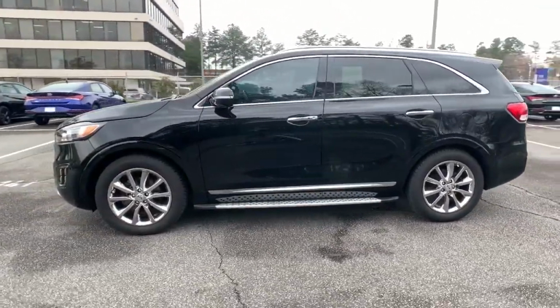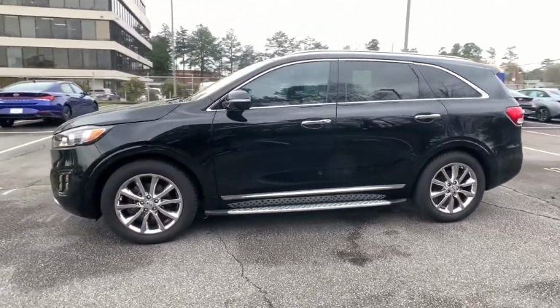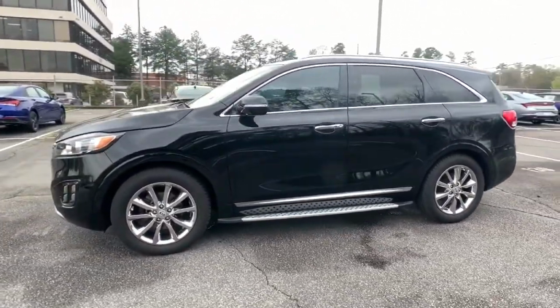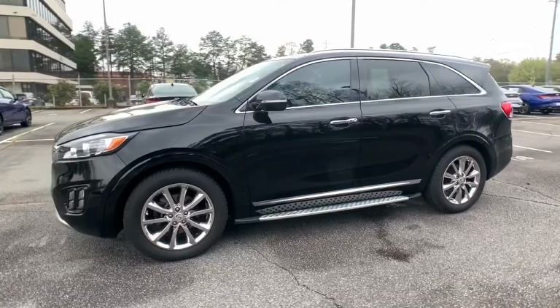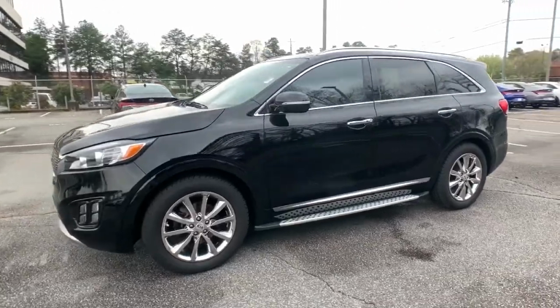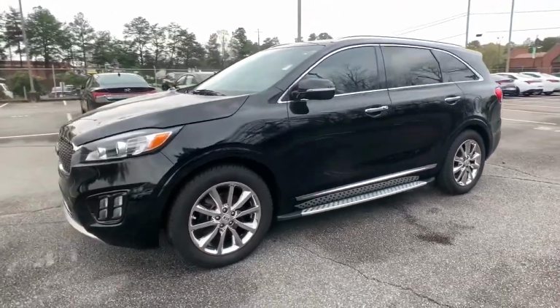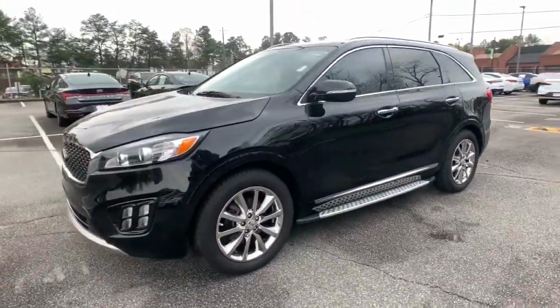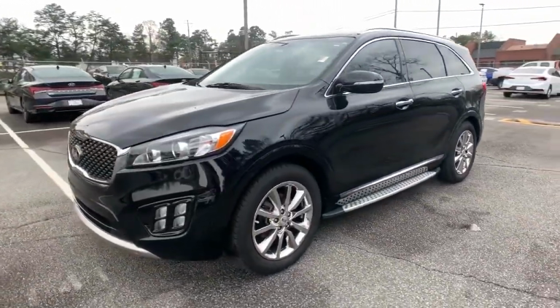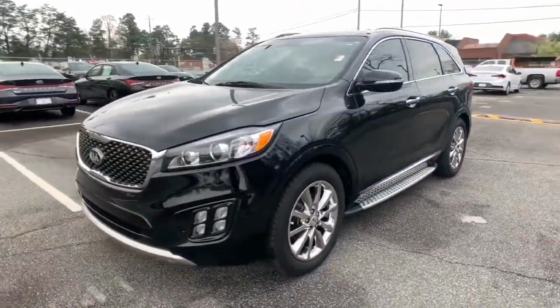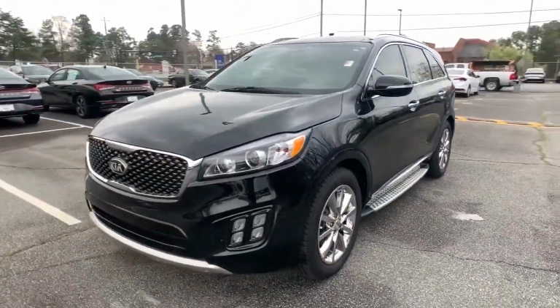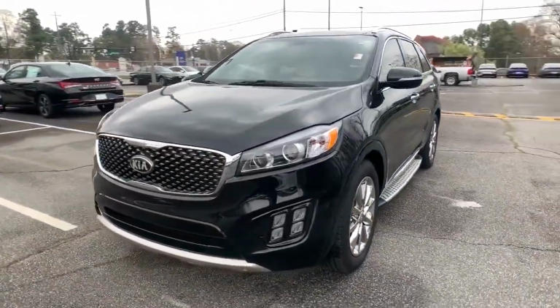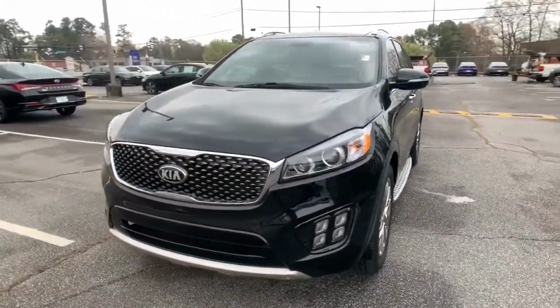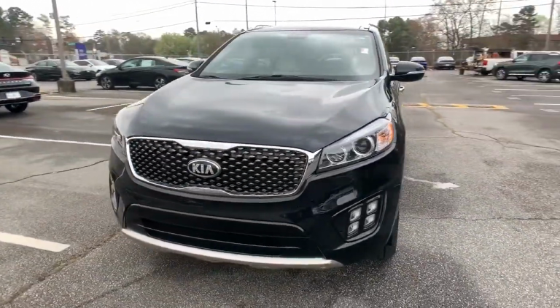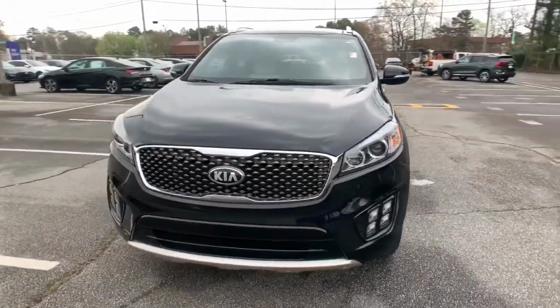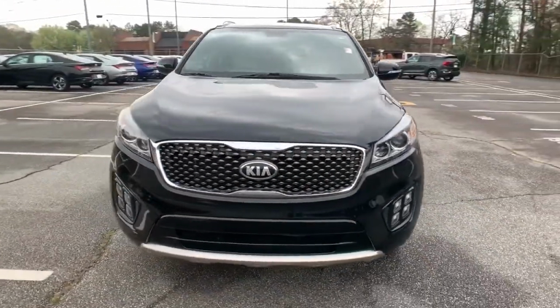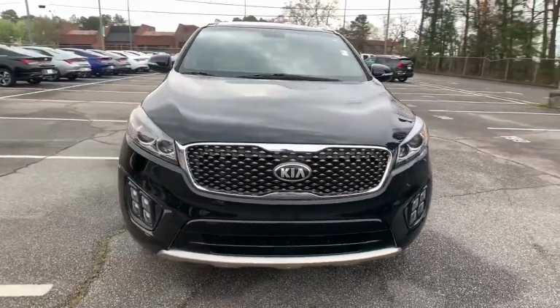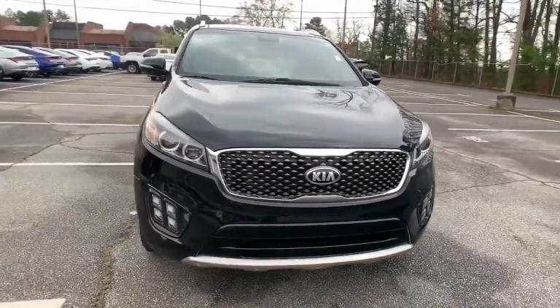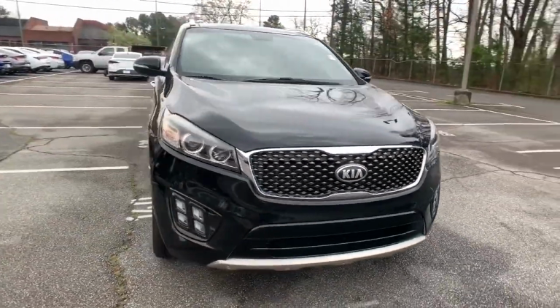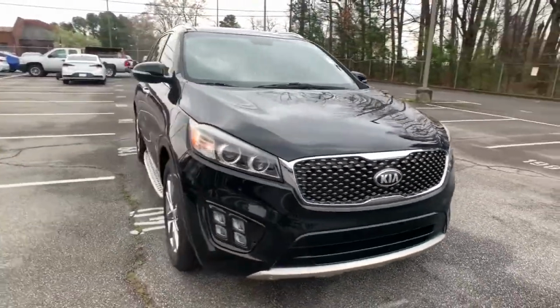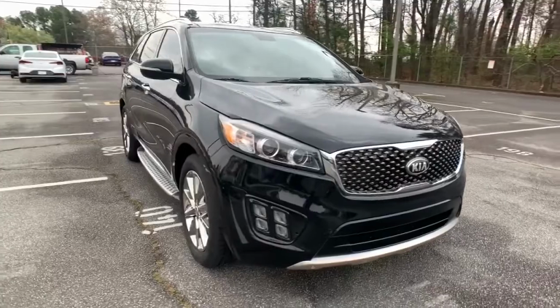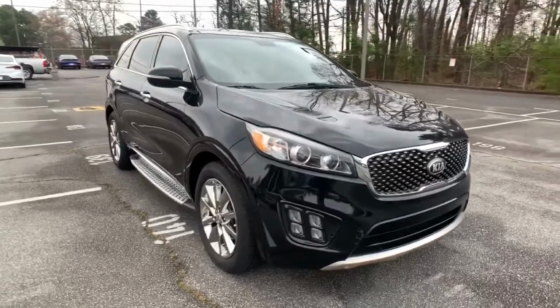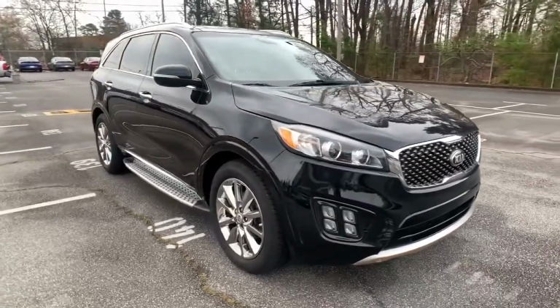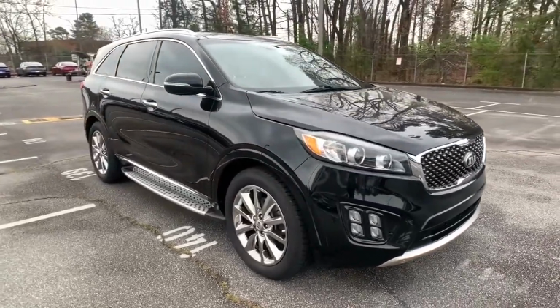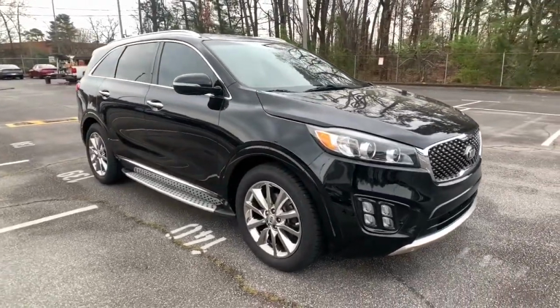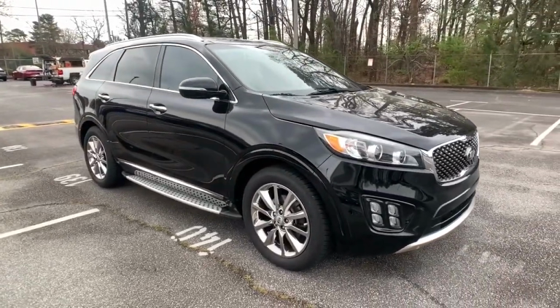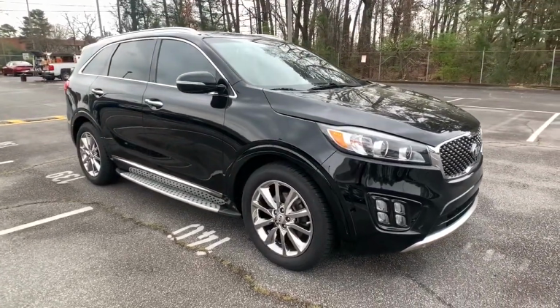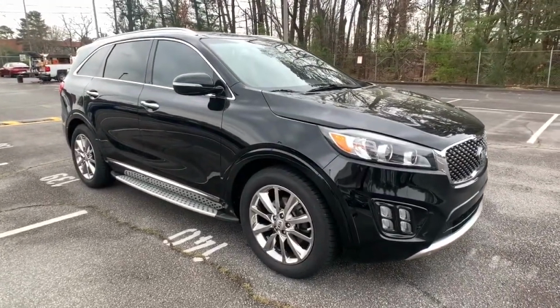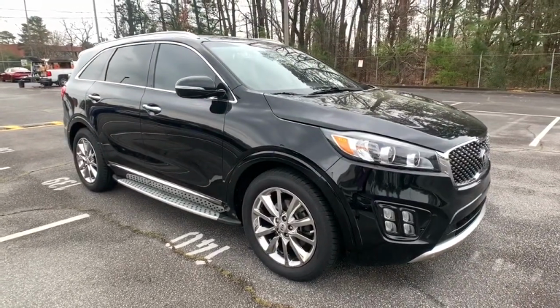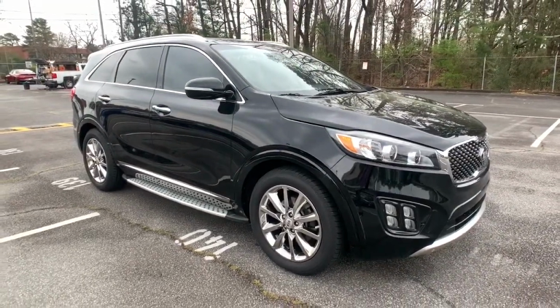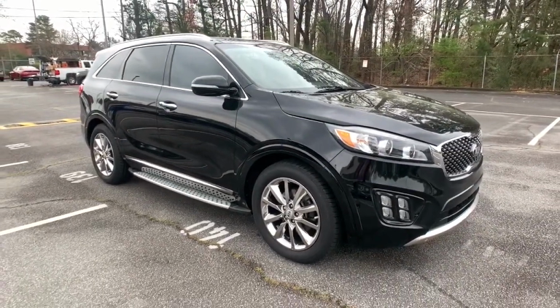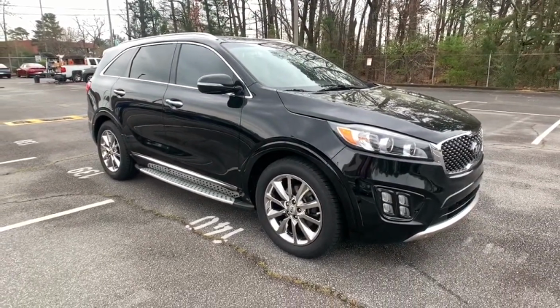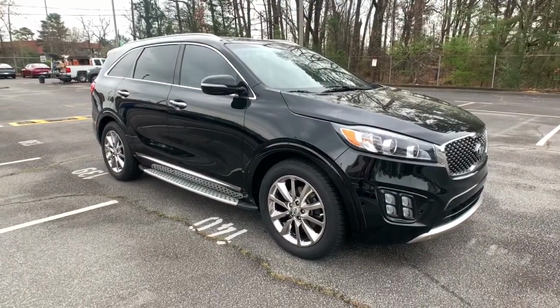Available in all-wheel drive or front-wheel drive, this midsize three-row crossover has earned its reputation for prioritizing safety, passenger comfort, cargo capacity, and connectivity.